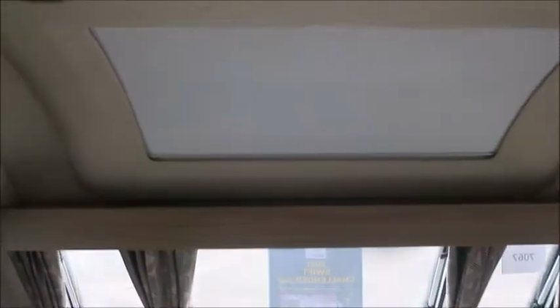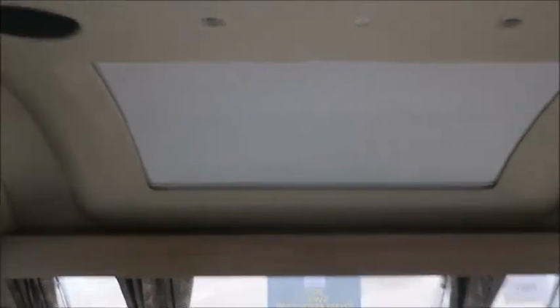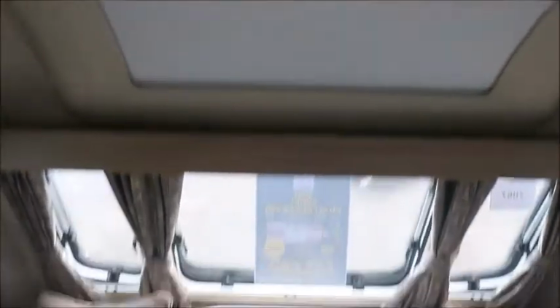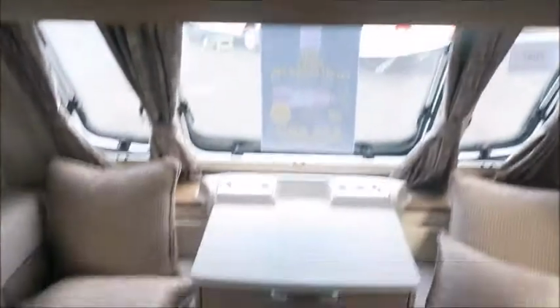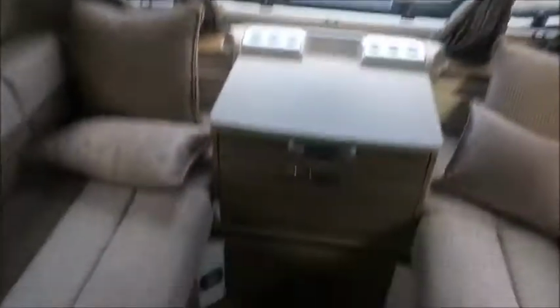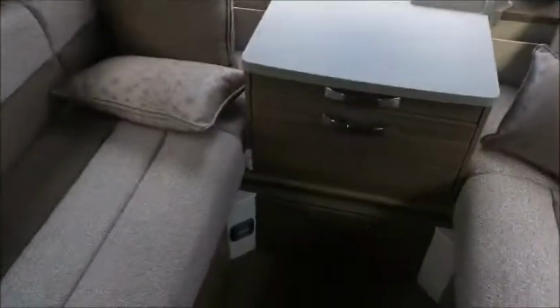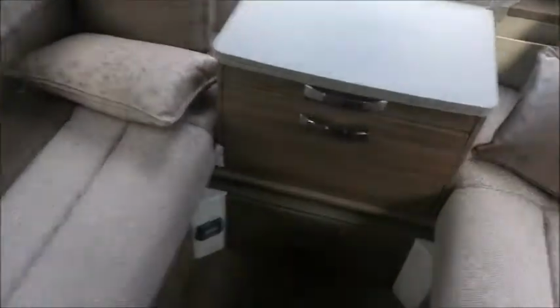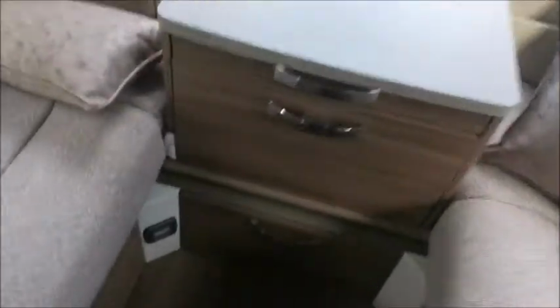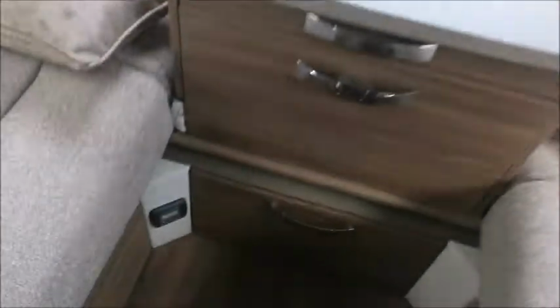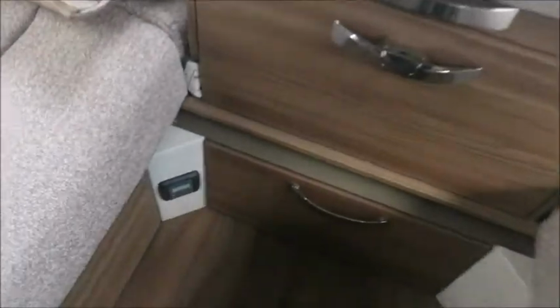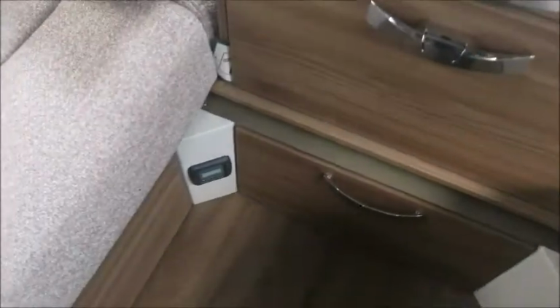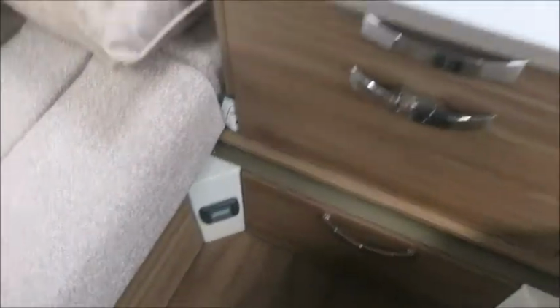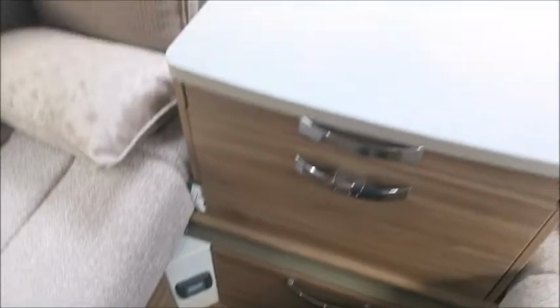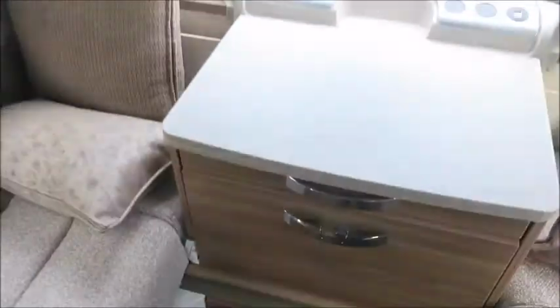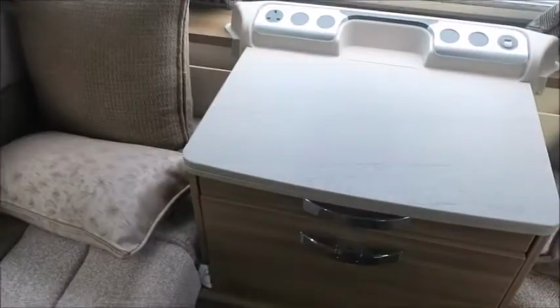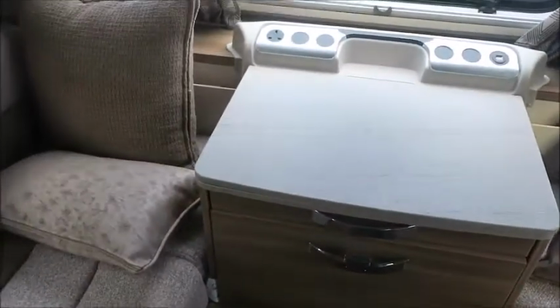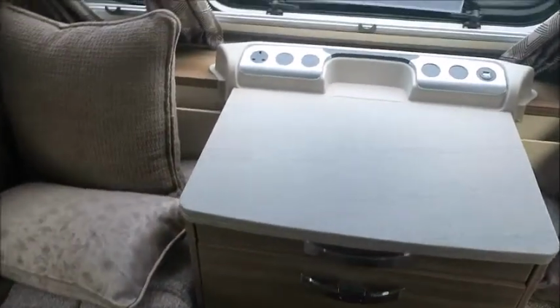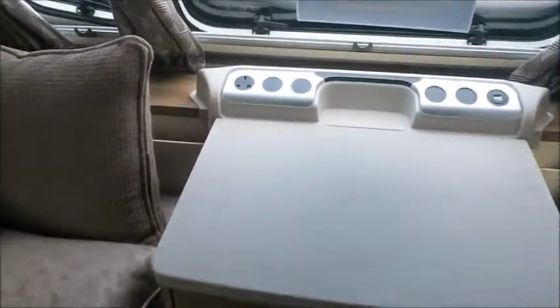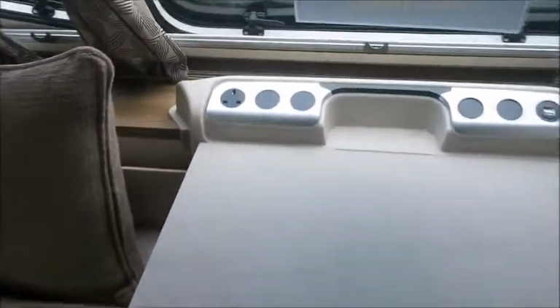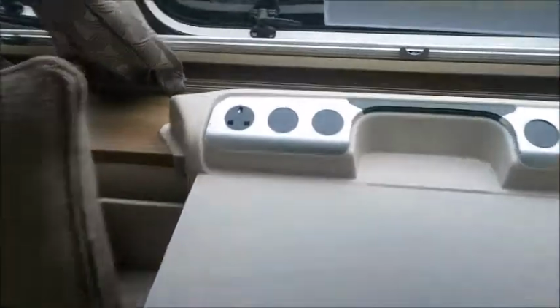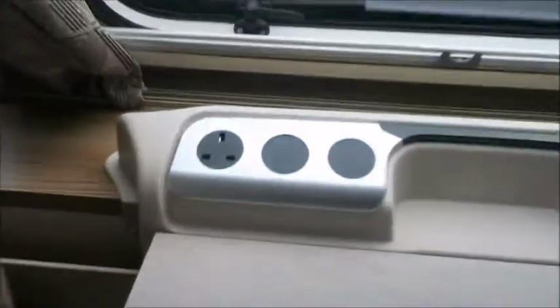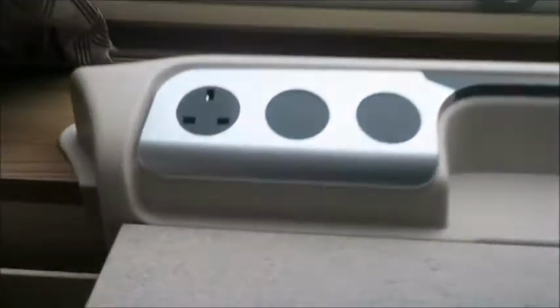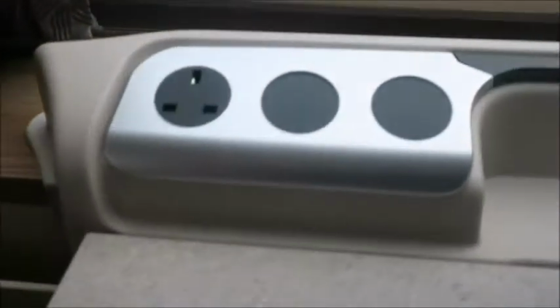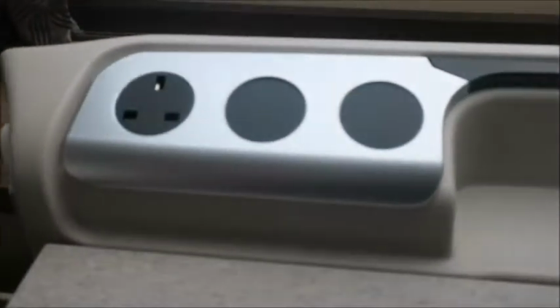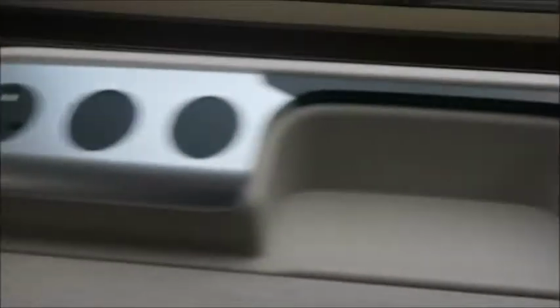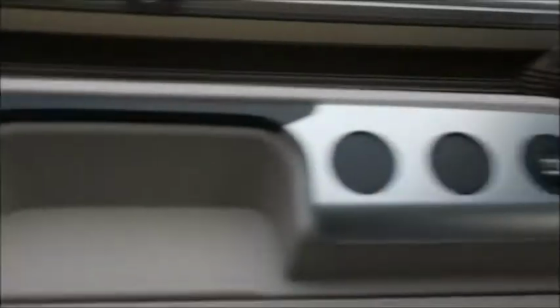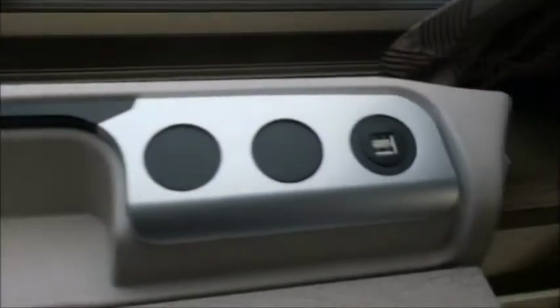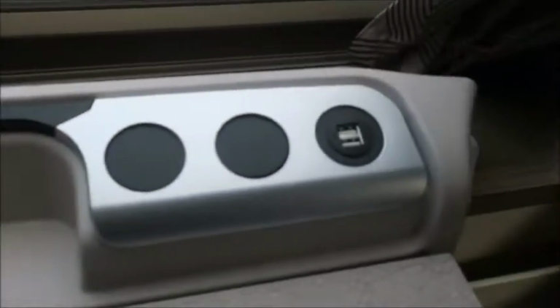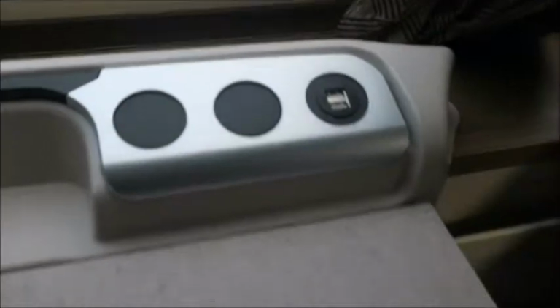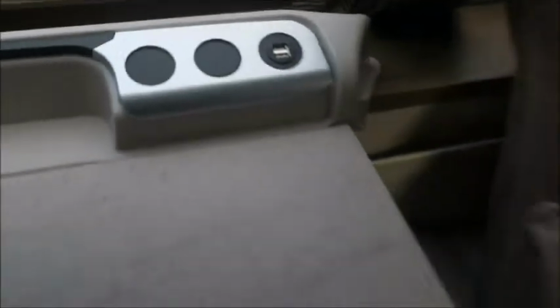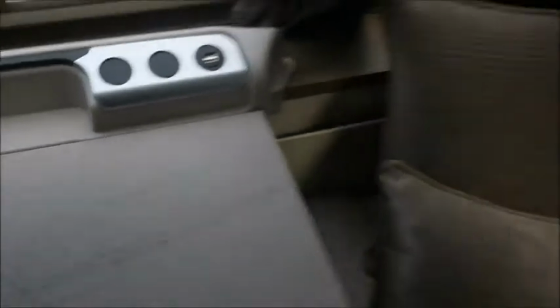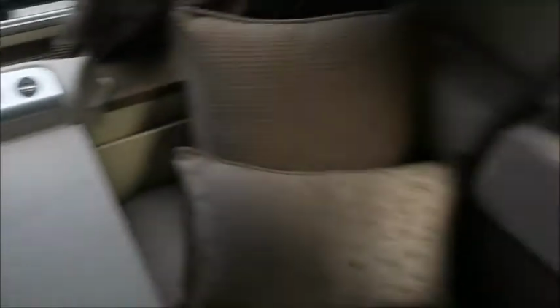We've got a sunroof, all the heating which keeps it nice and warm in the winter months, and AC and USB electric points.